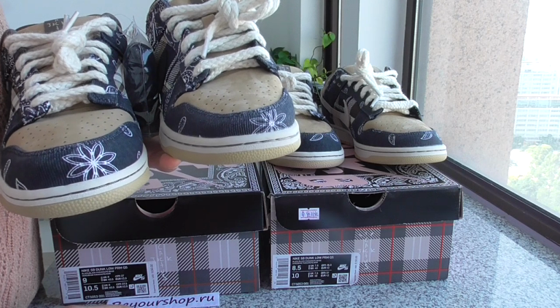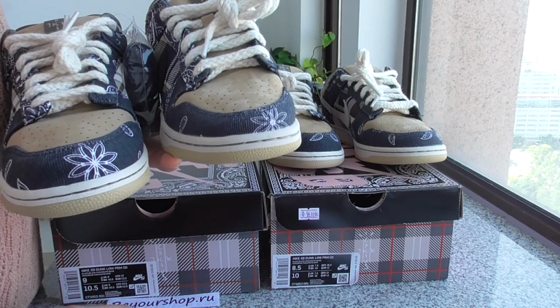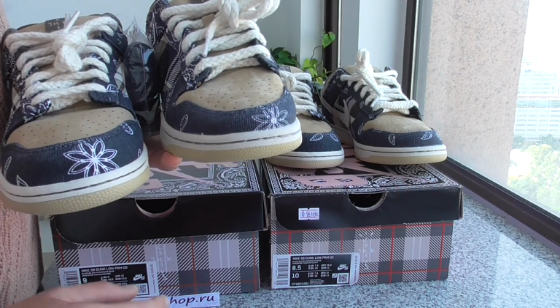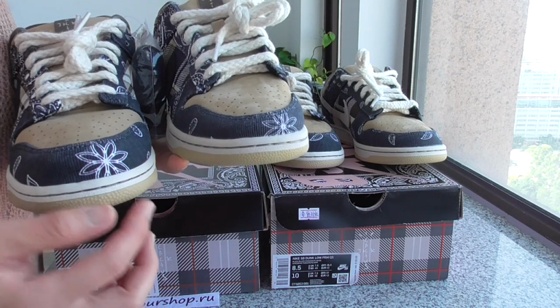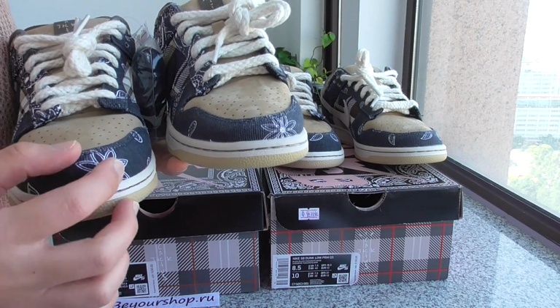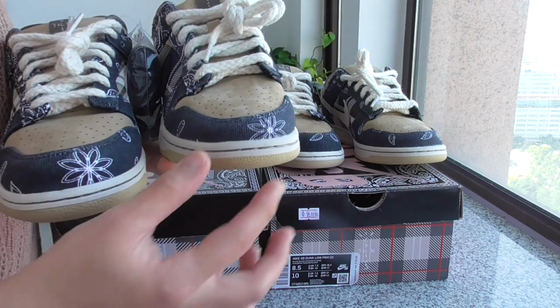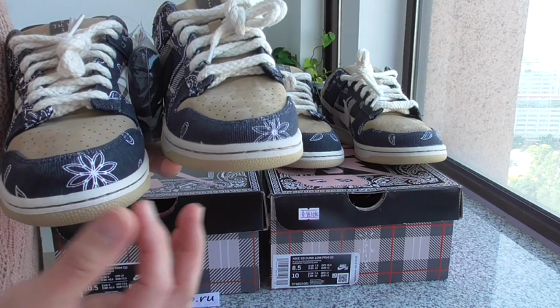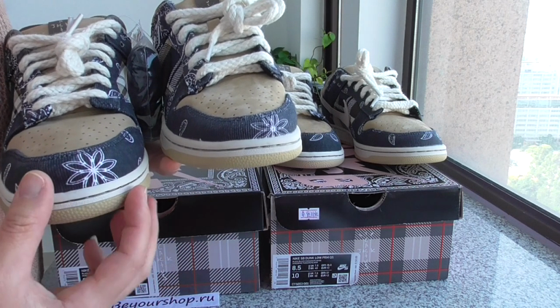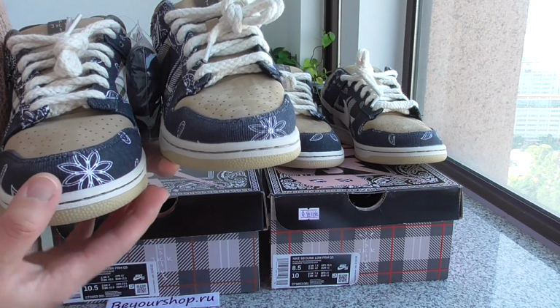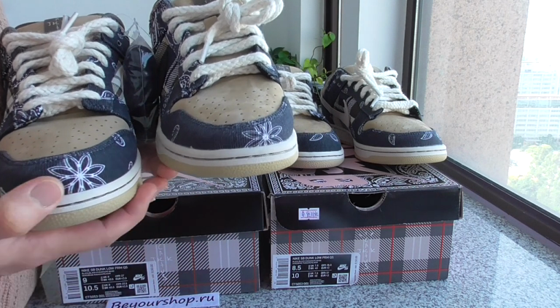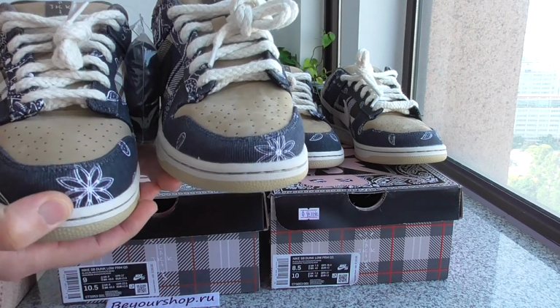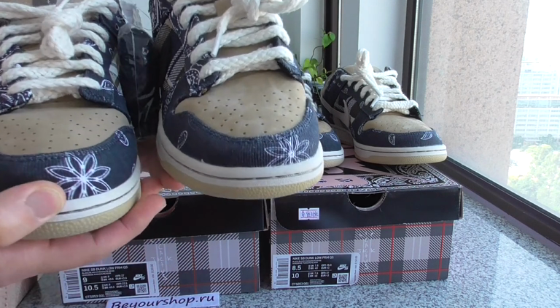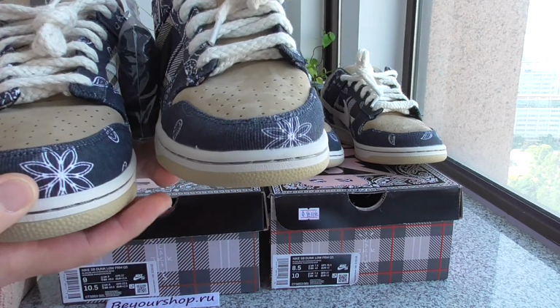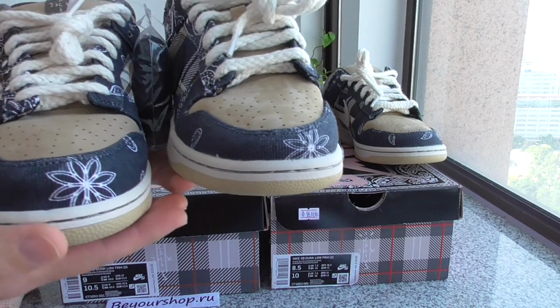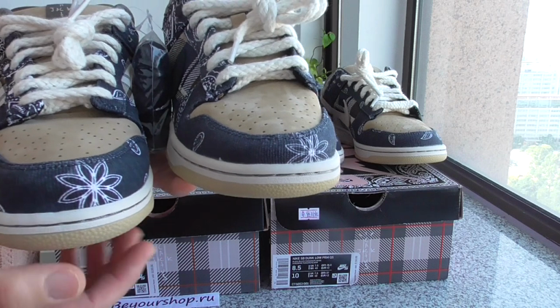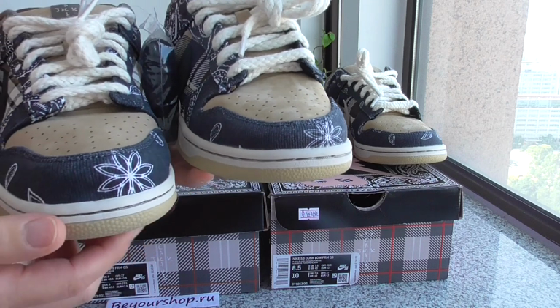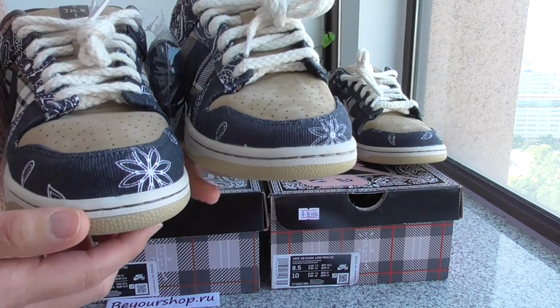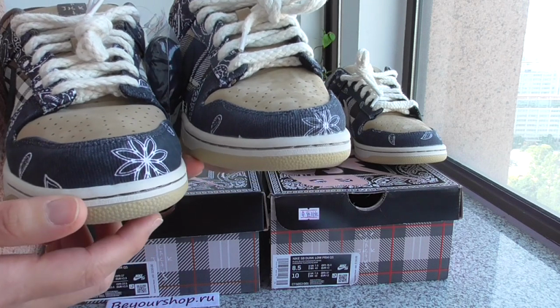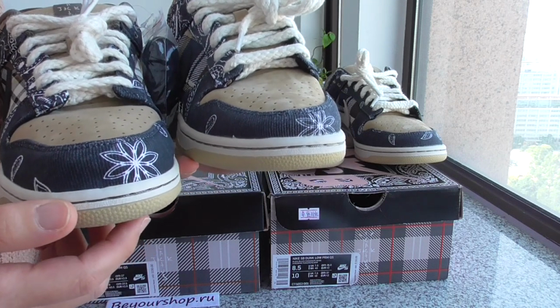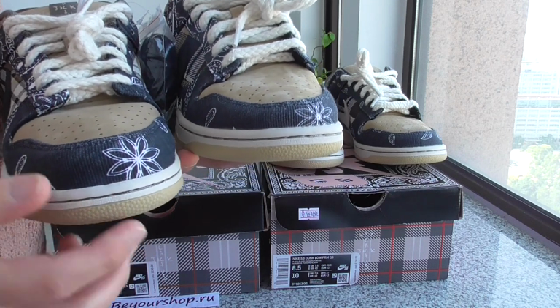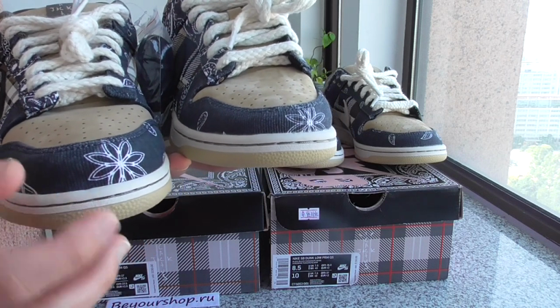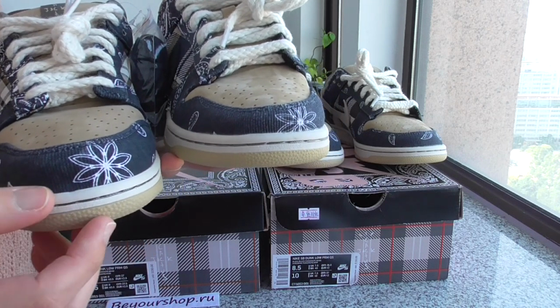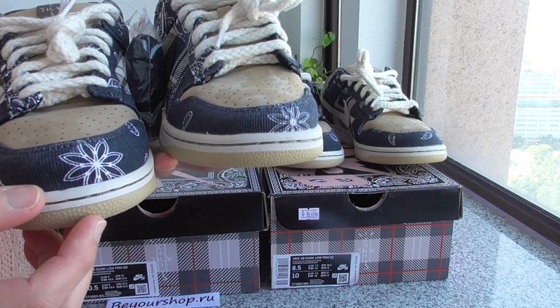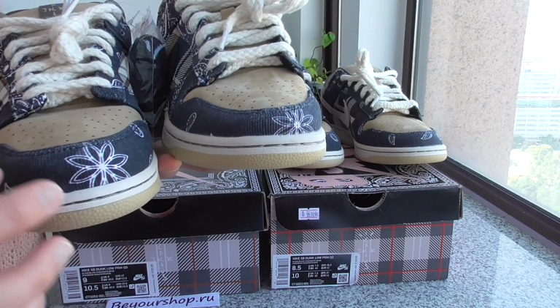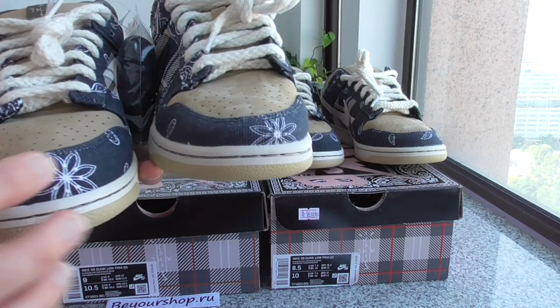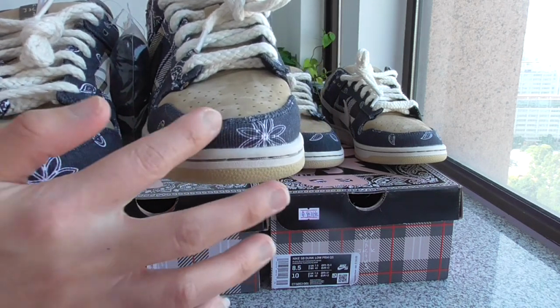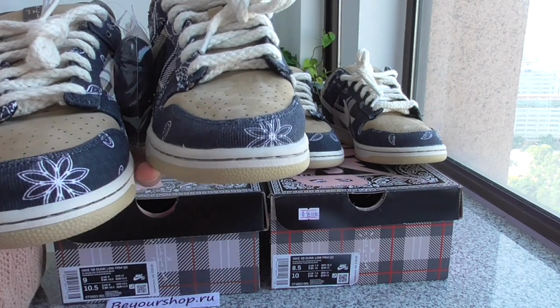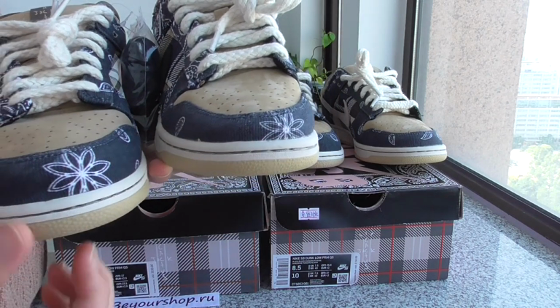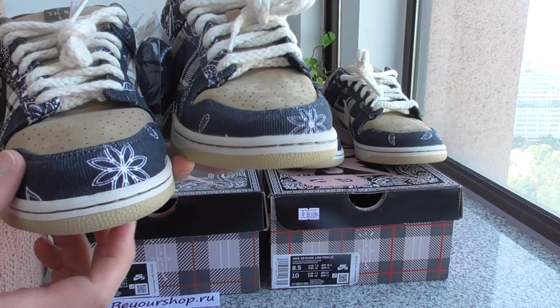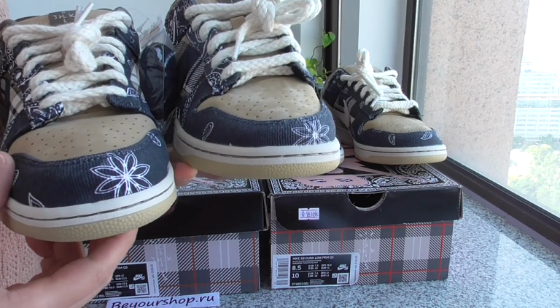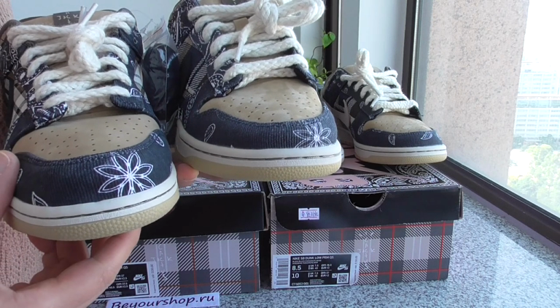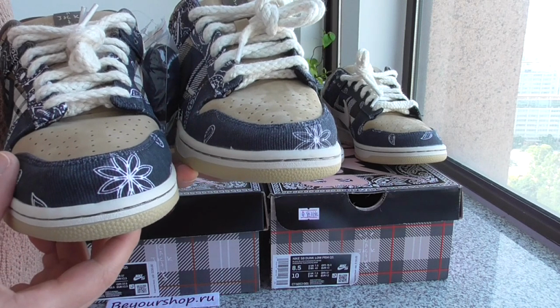And then let me show you both pairs. Can you see what the difference is? You can look at both very, very clearly.